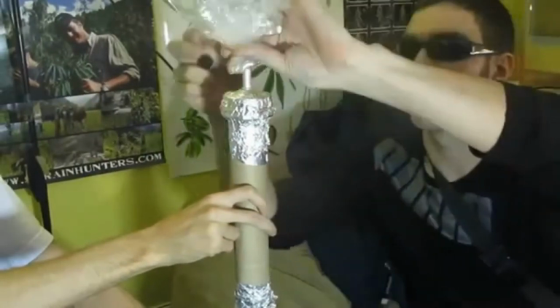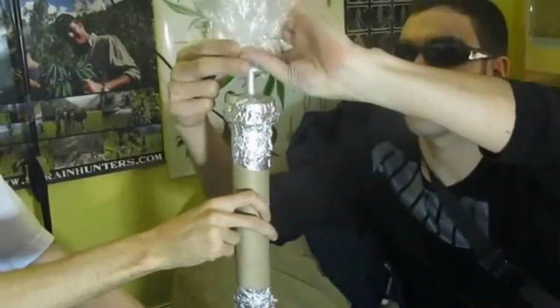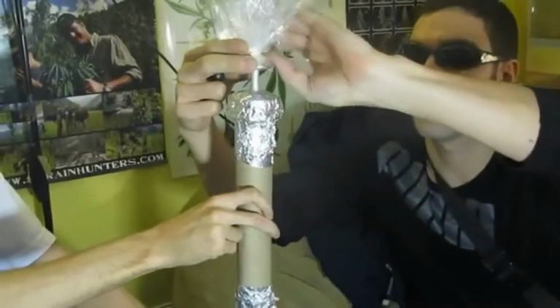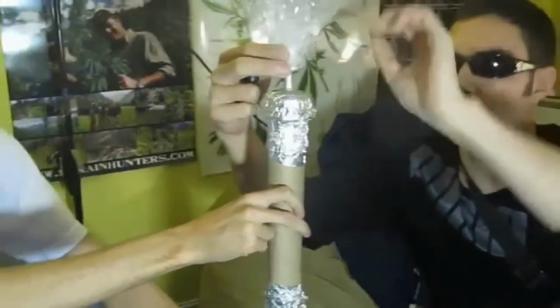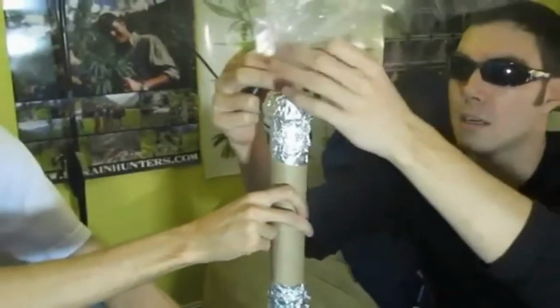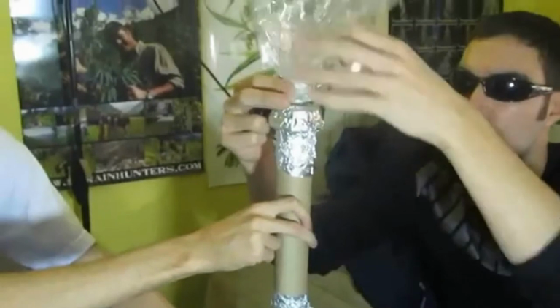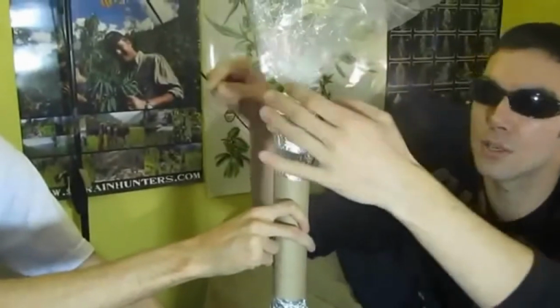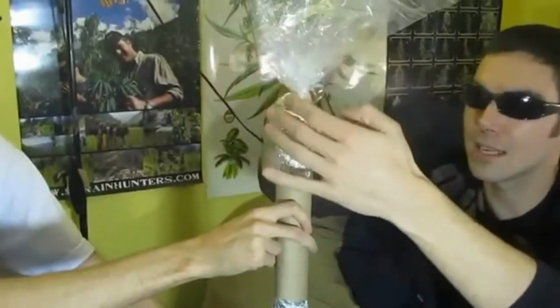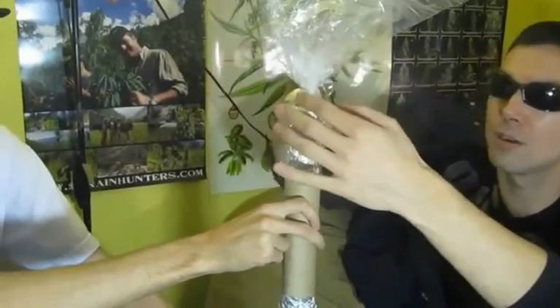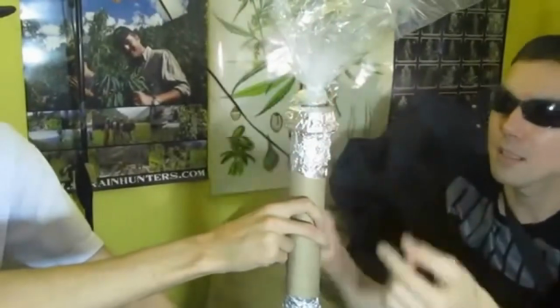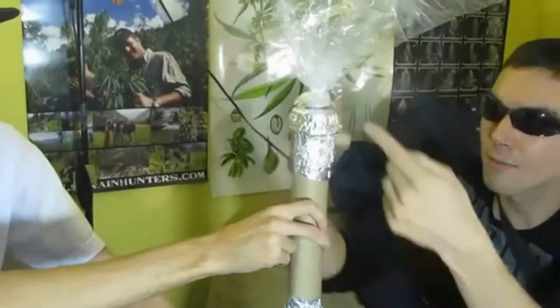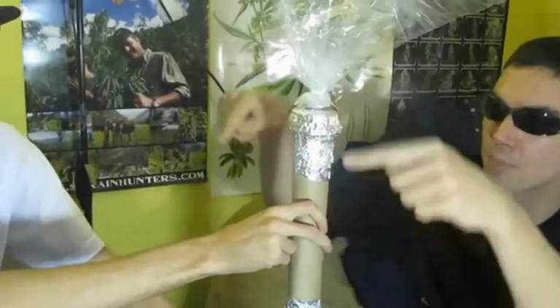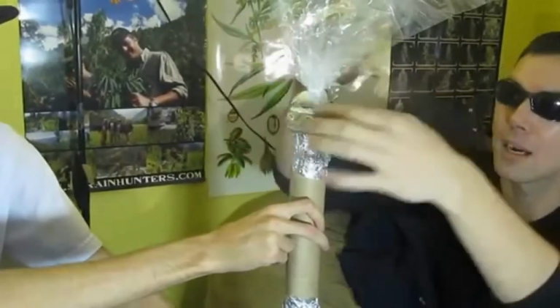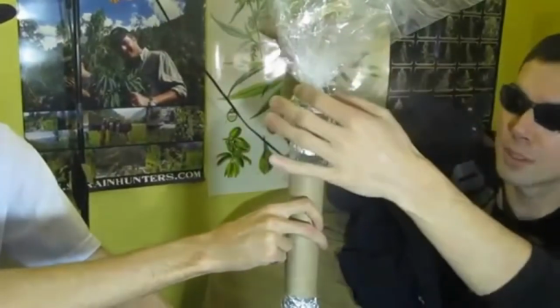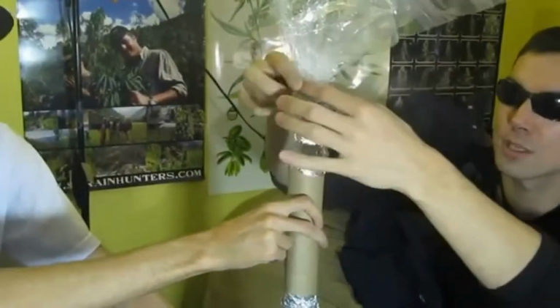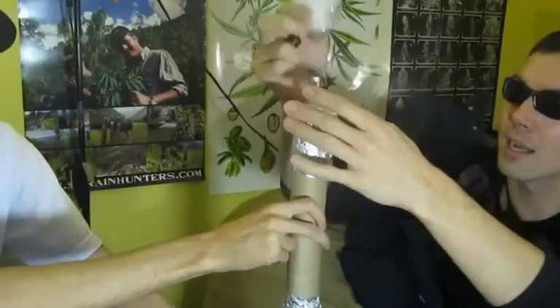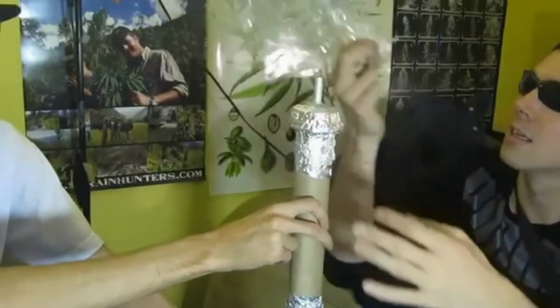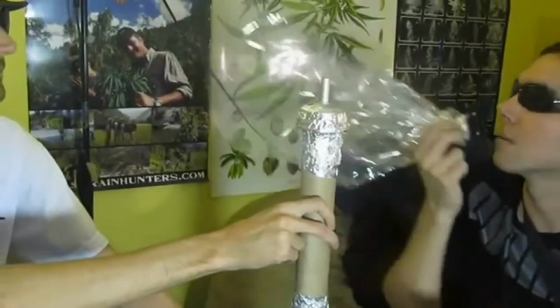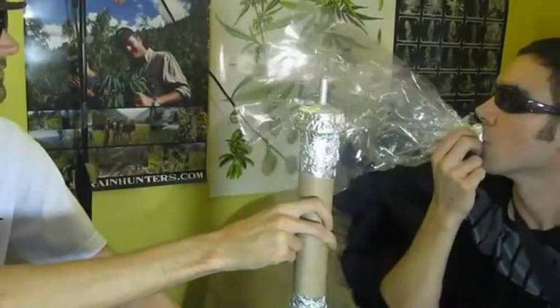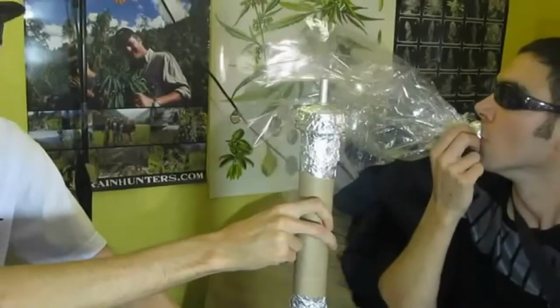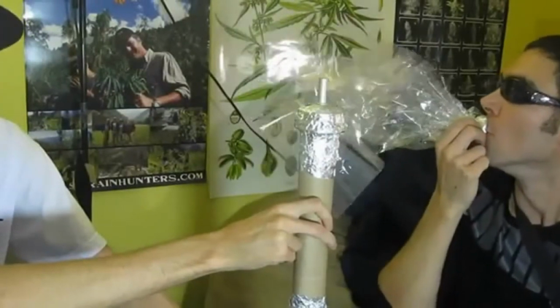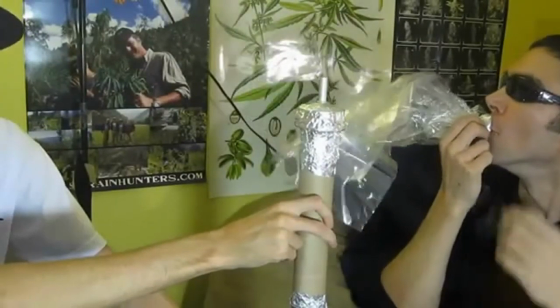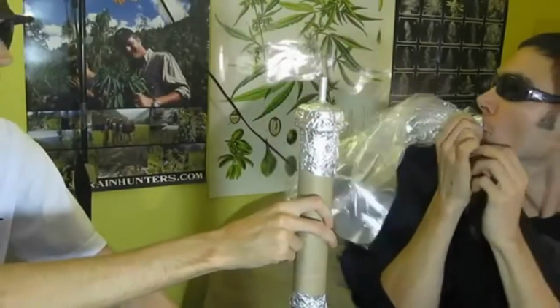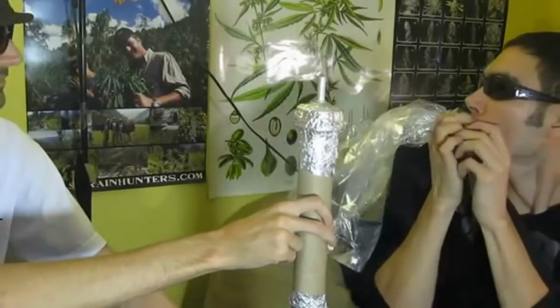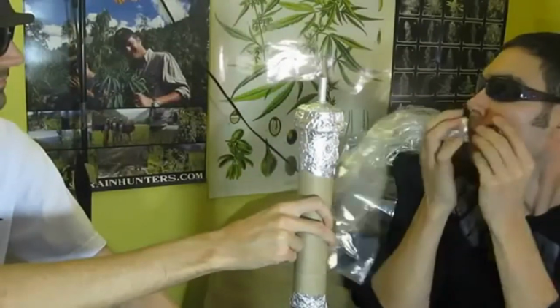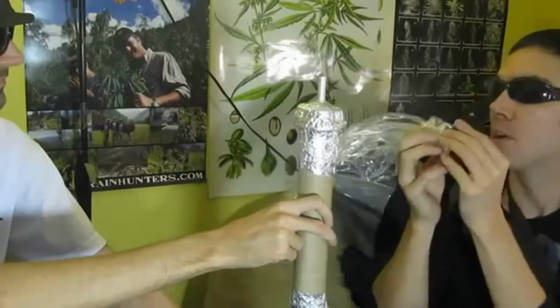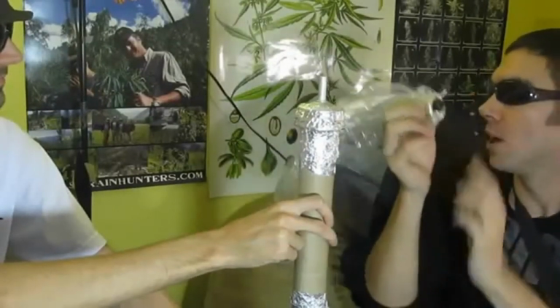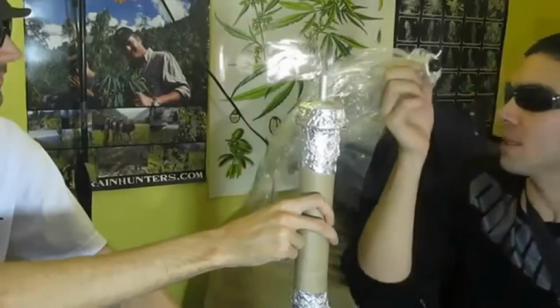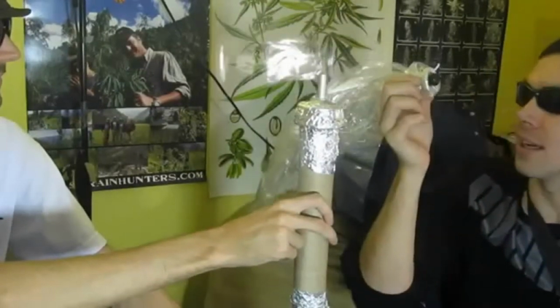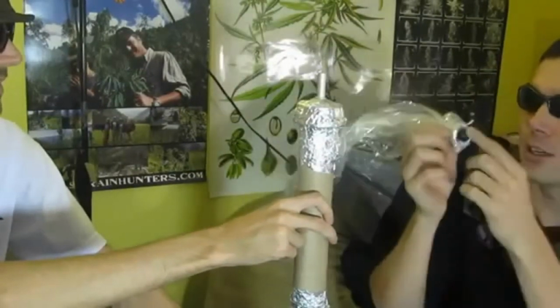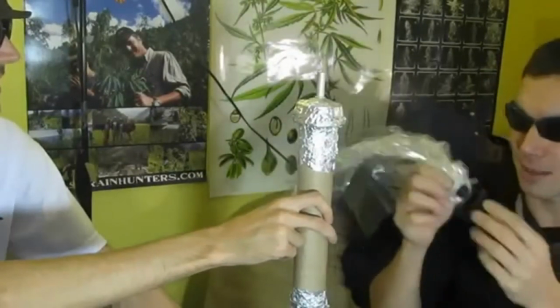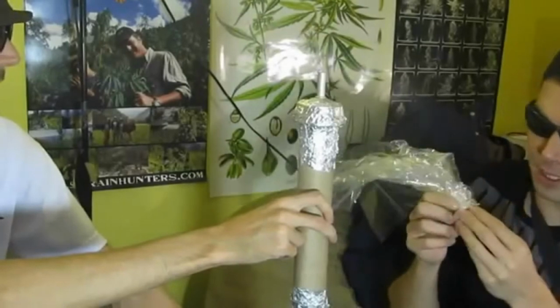First I put it on here, put the twist ties around it, then I folded it back up and put another twist tie. It's a perfect mouthpiece that I can close as I please.